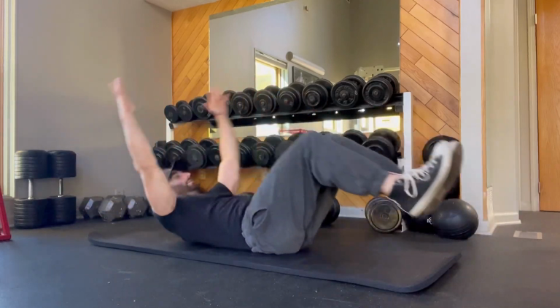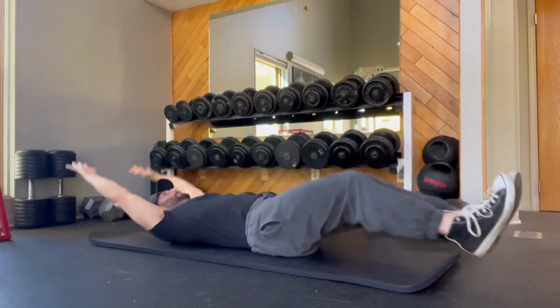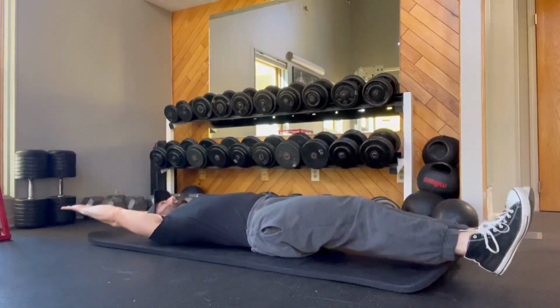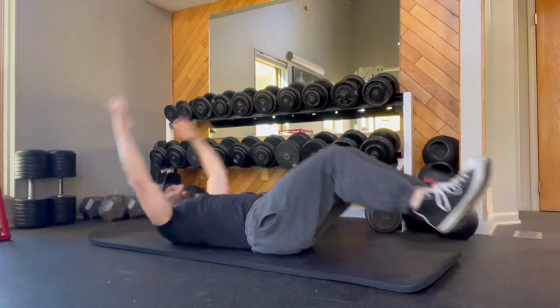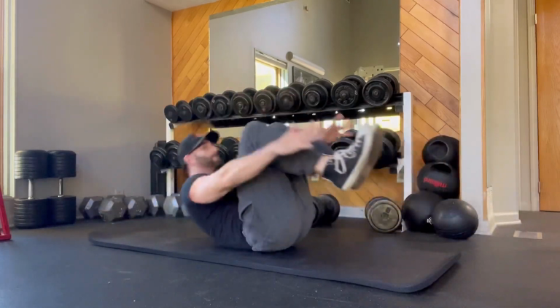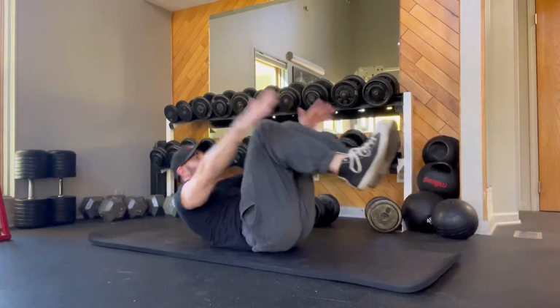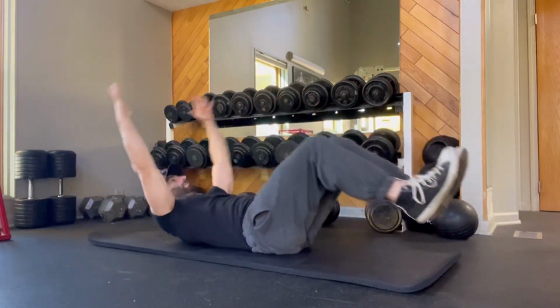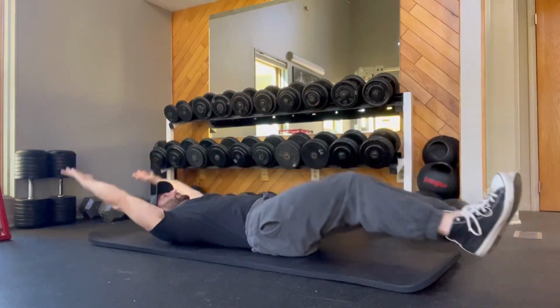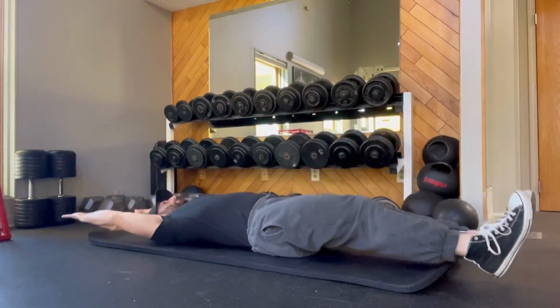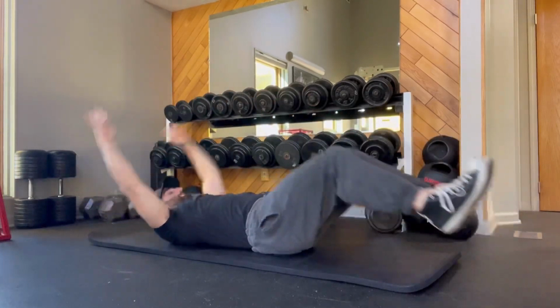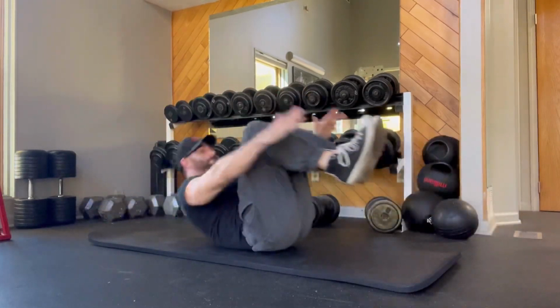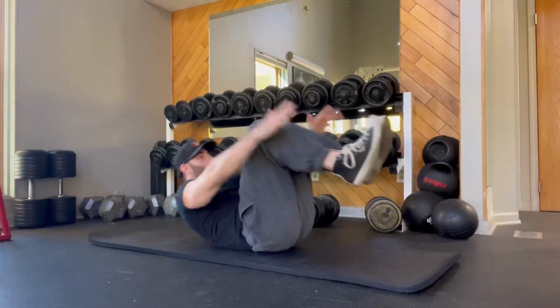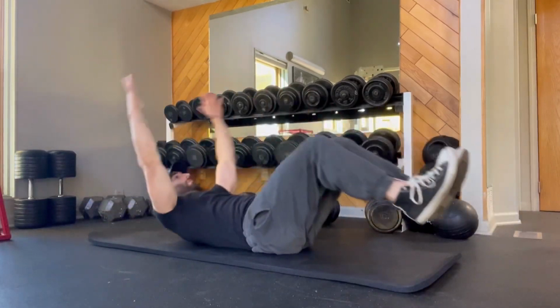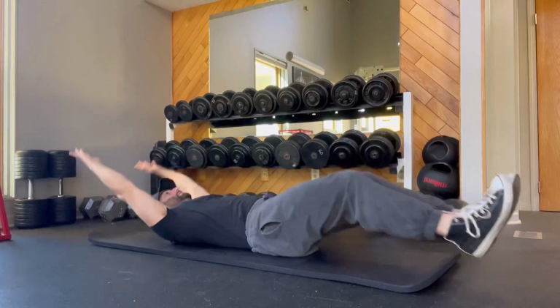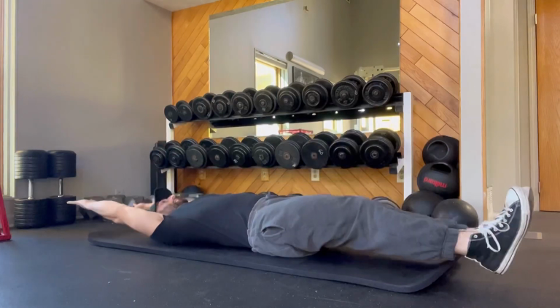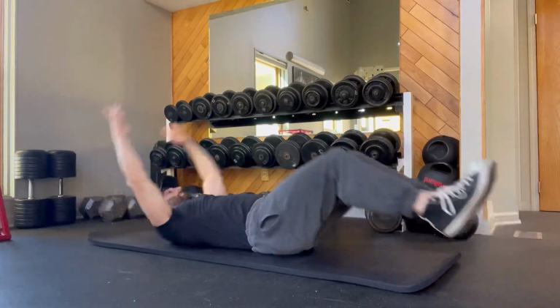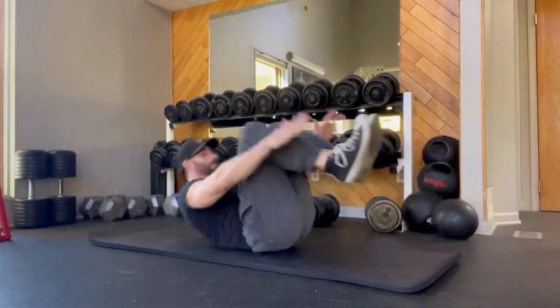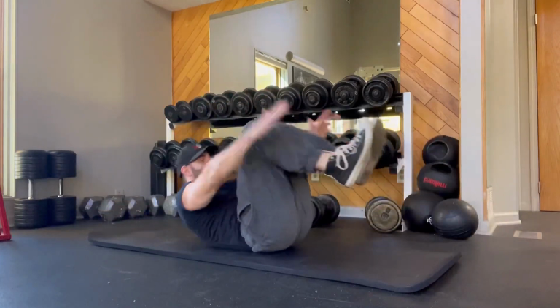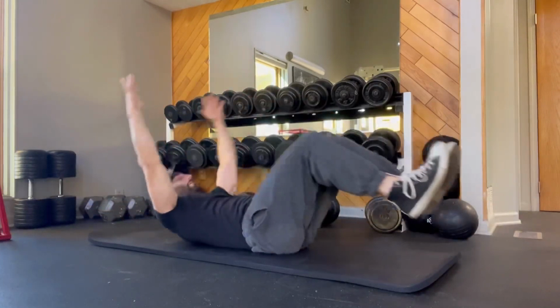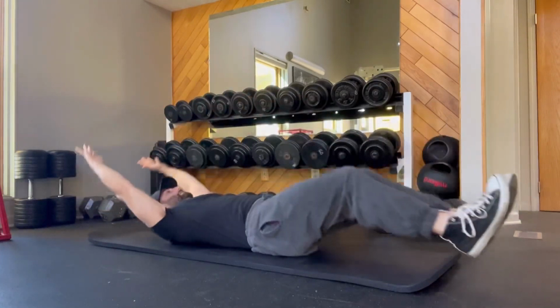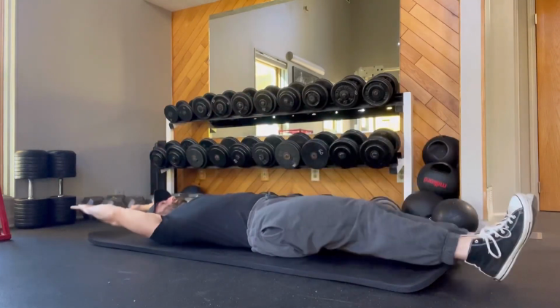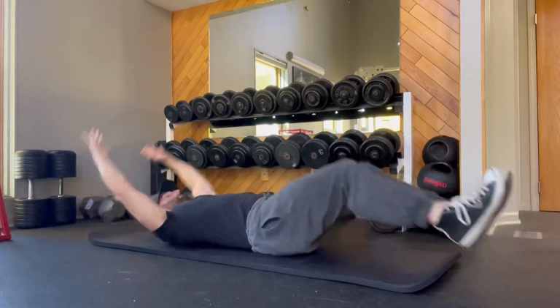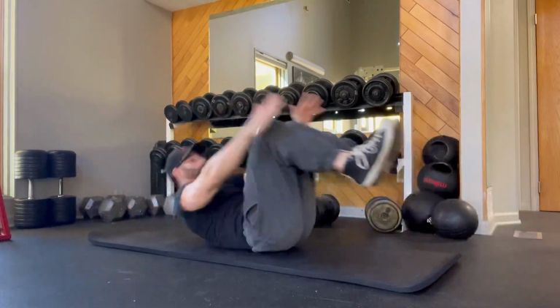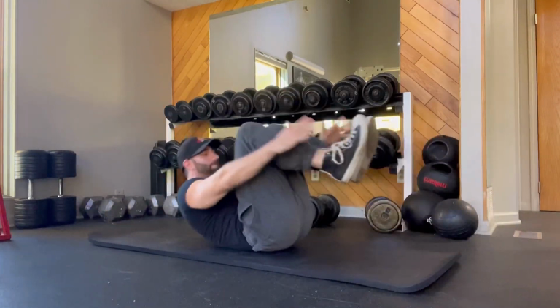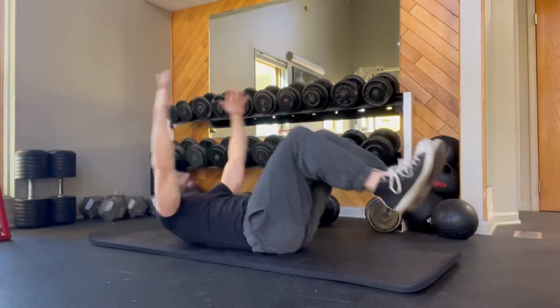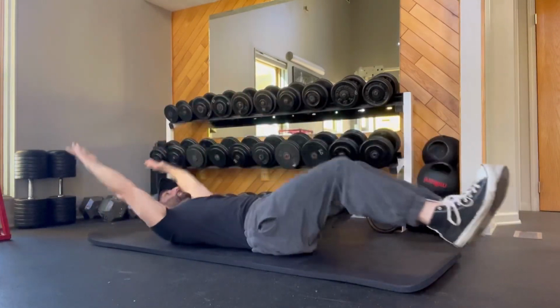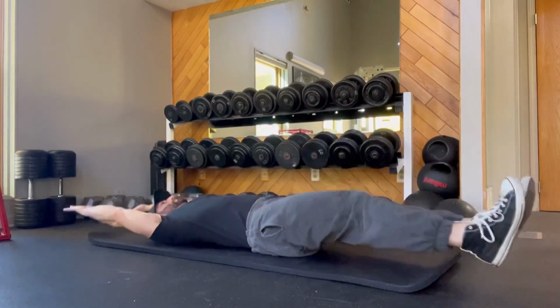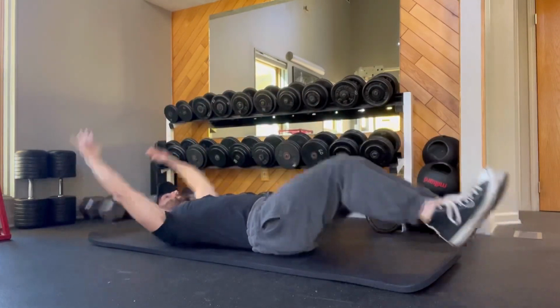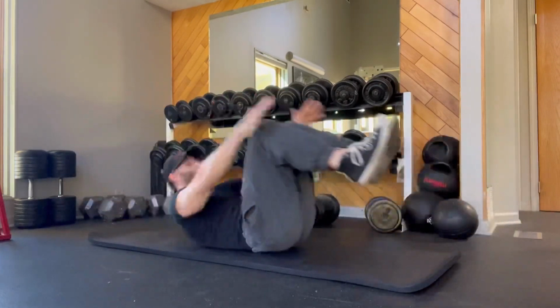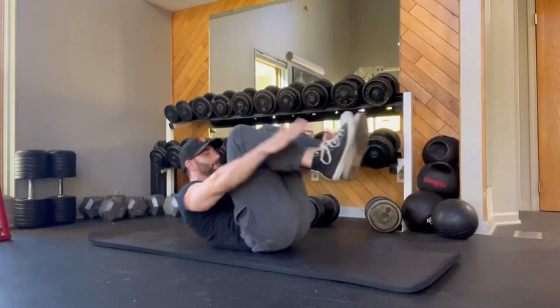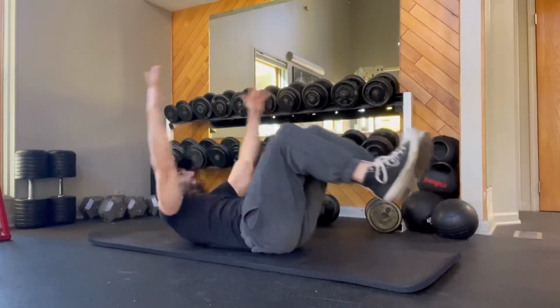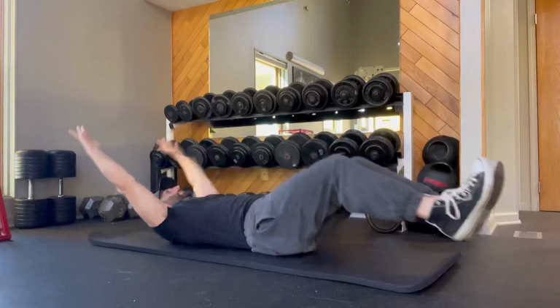What you want to do is extend your legs all the way out forward, even point your toes, and you also want your hands behind your head. Then you're going to crunch everything in so your knees drive up towards your chest.